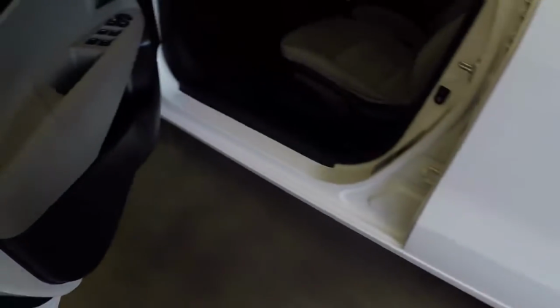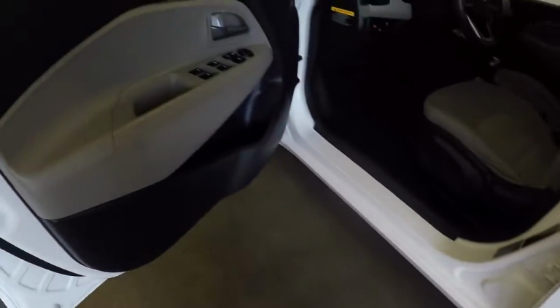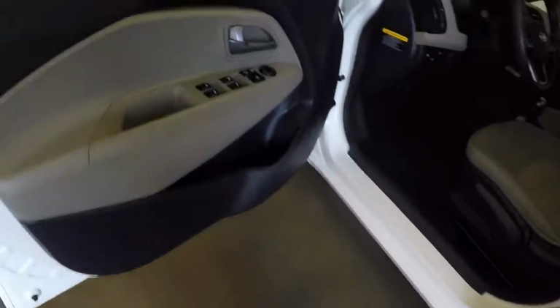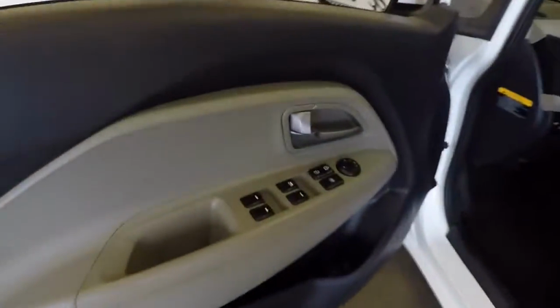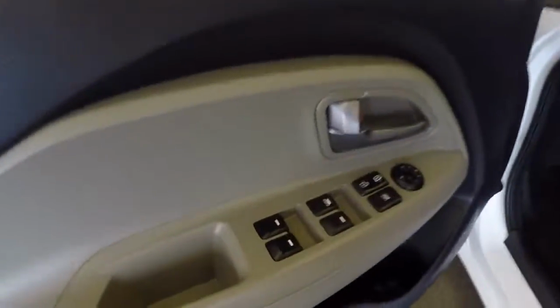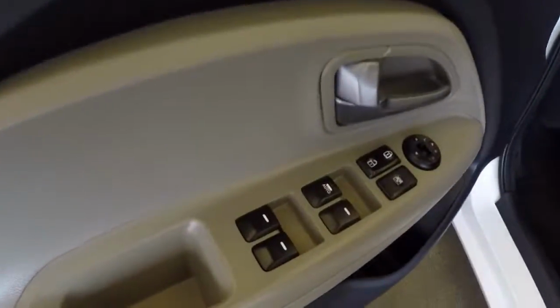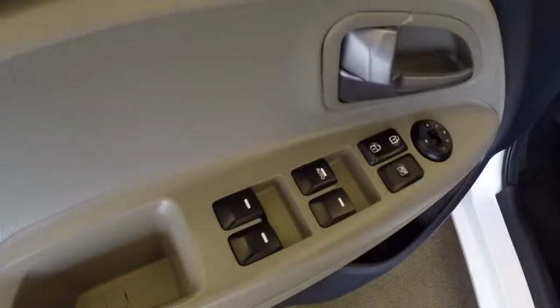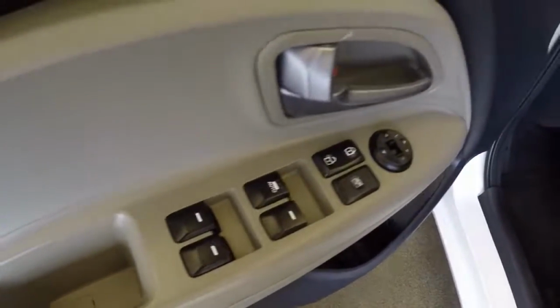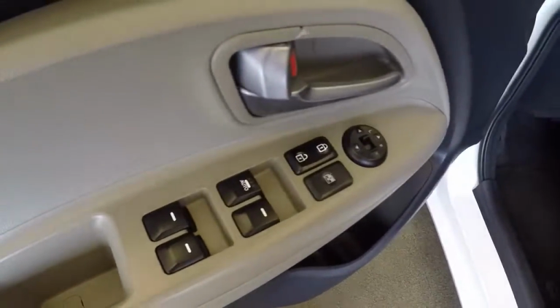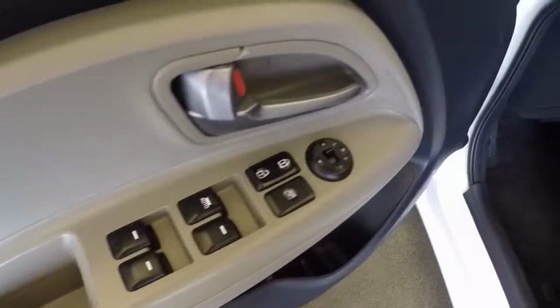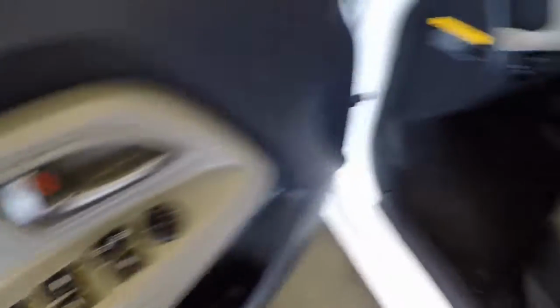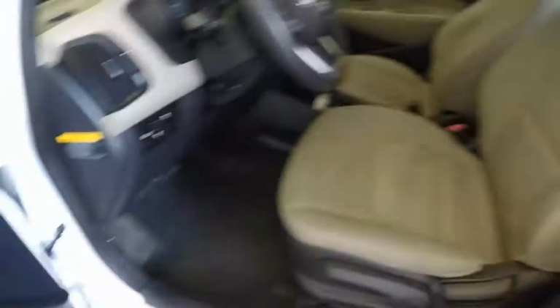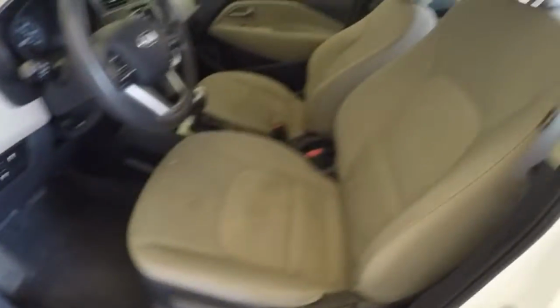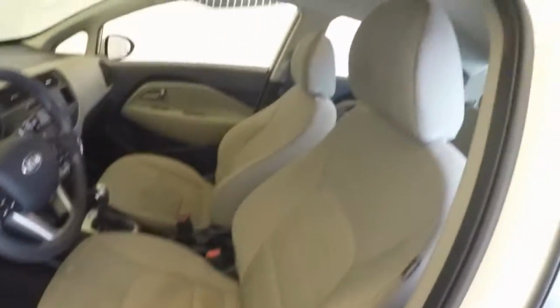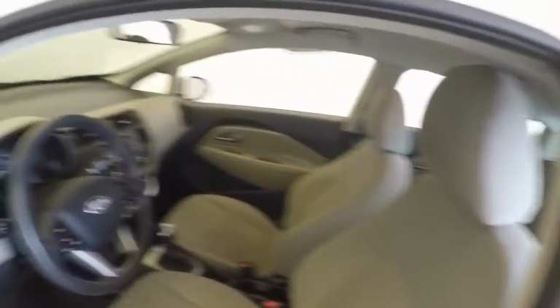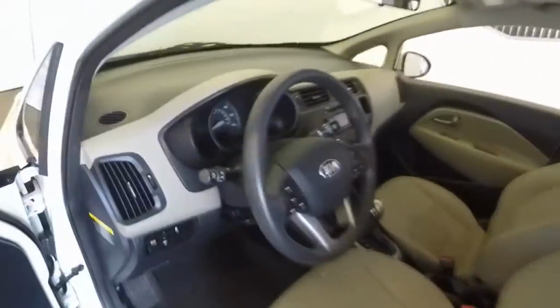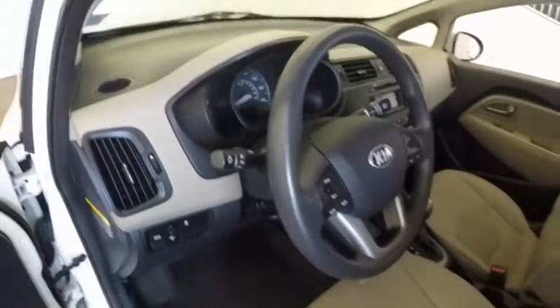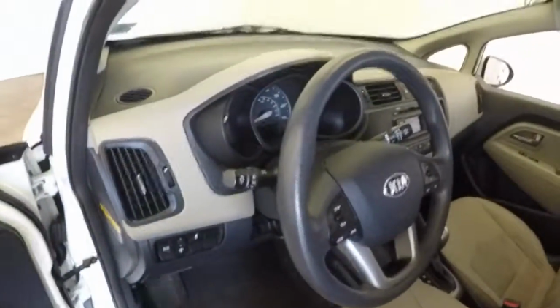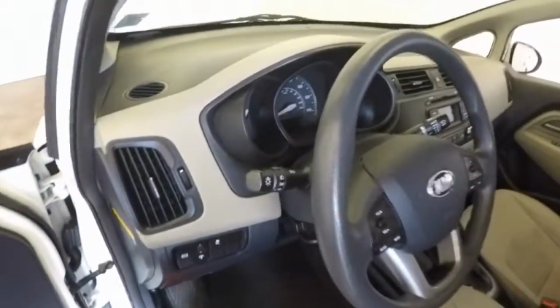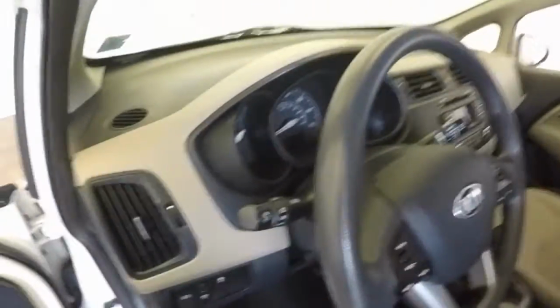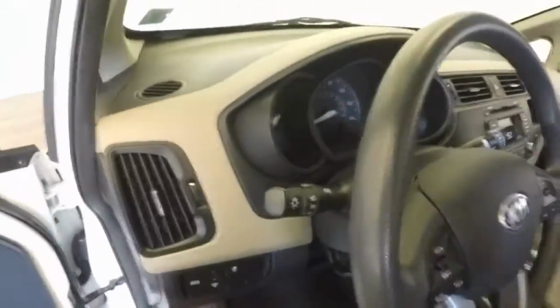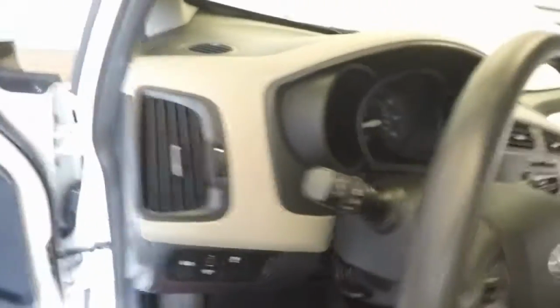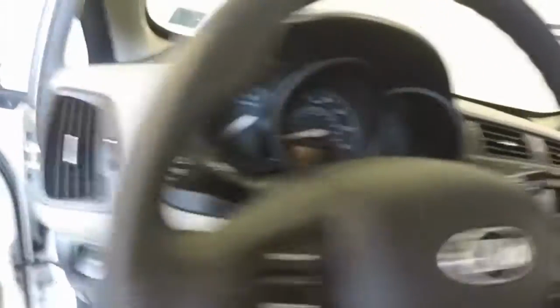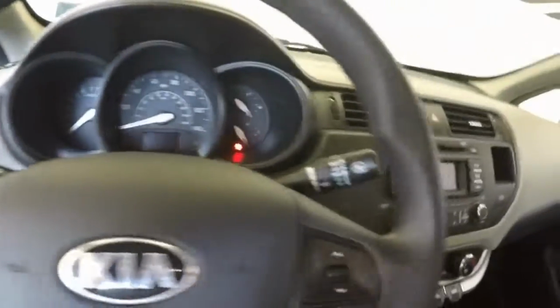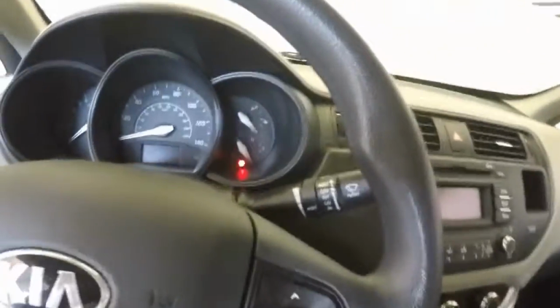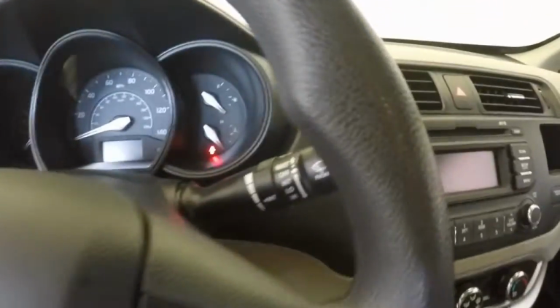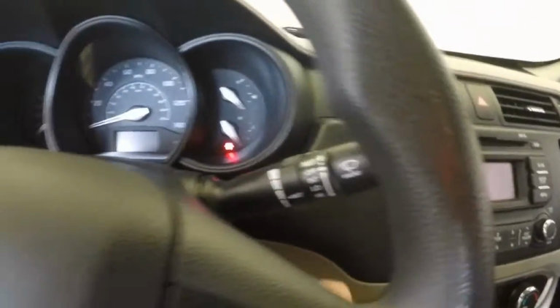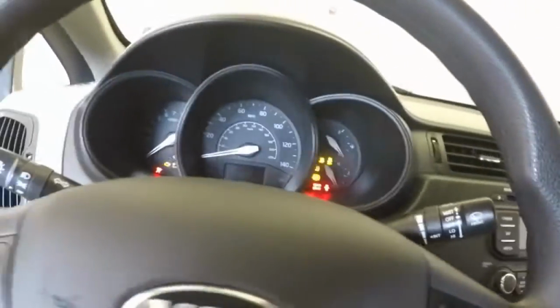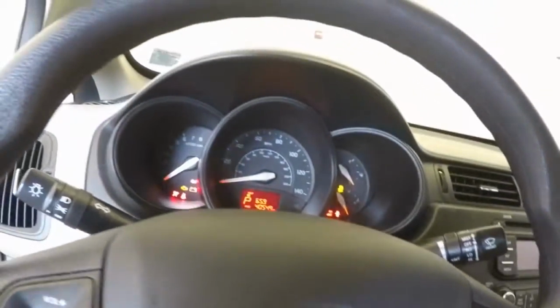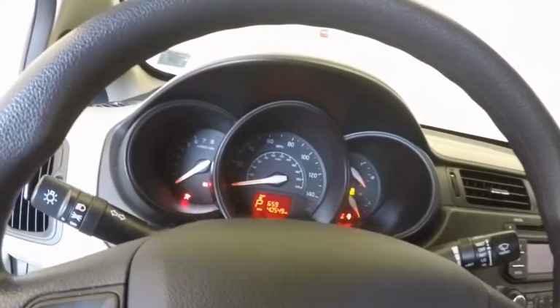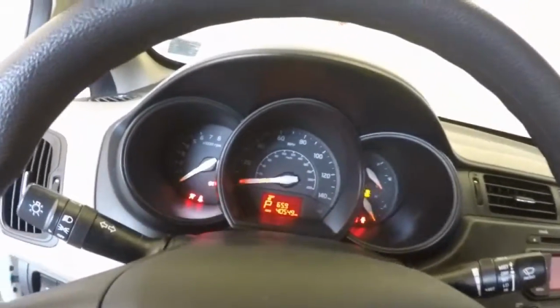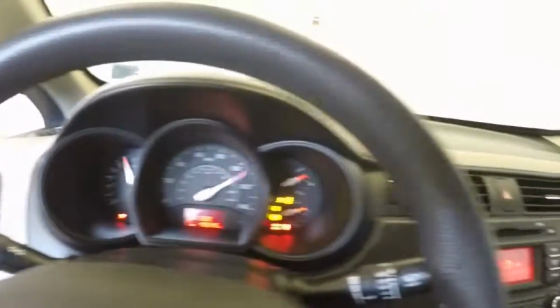Around the front. Normal controls on the door: lock, windows, mirrors, manual seats. Controls for the radio on the steering wheel as well as your cruise control. Starts right up.